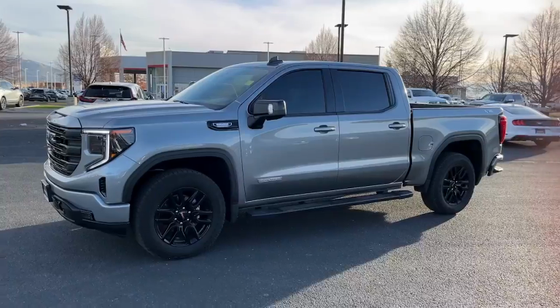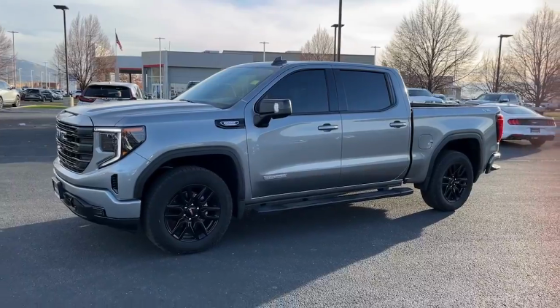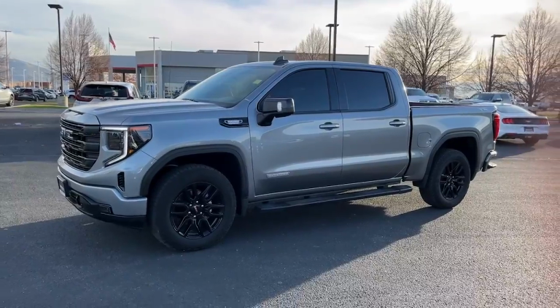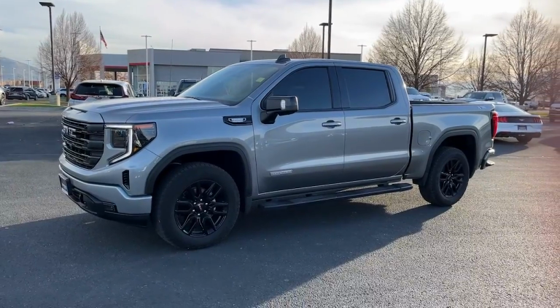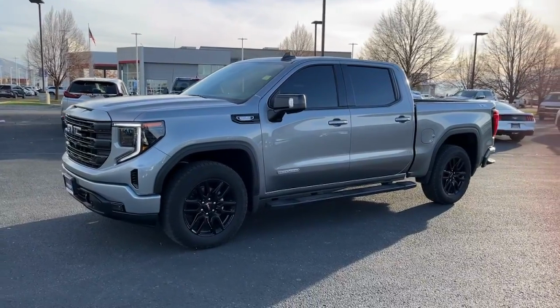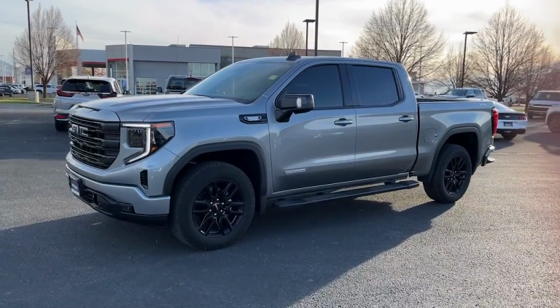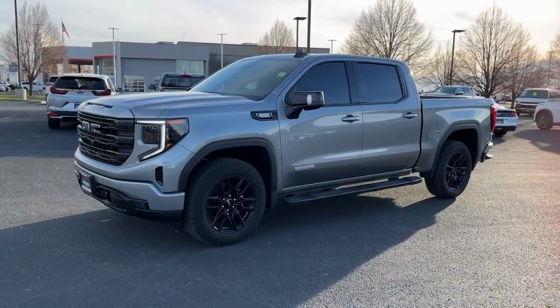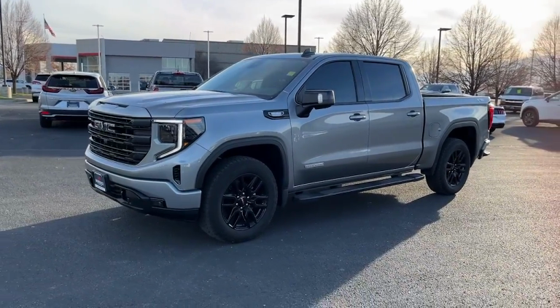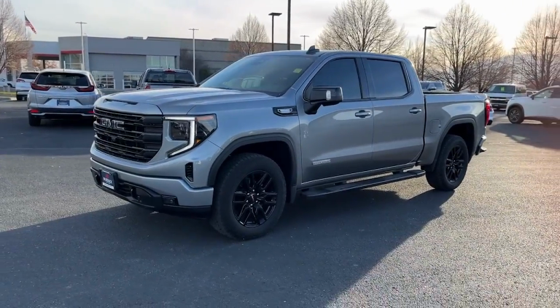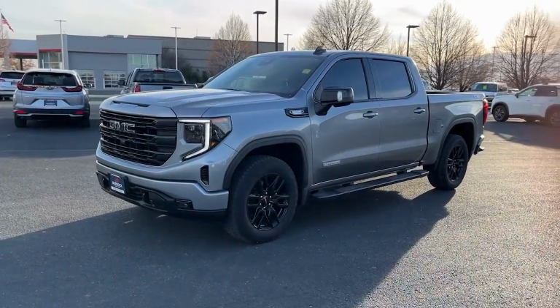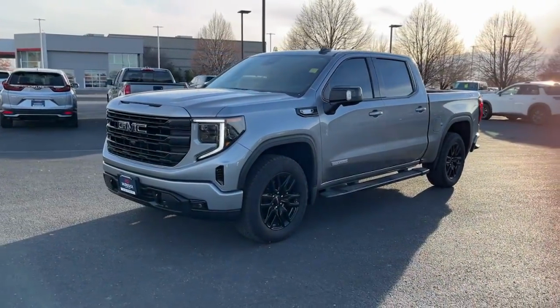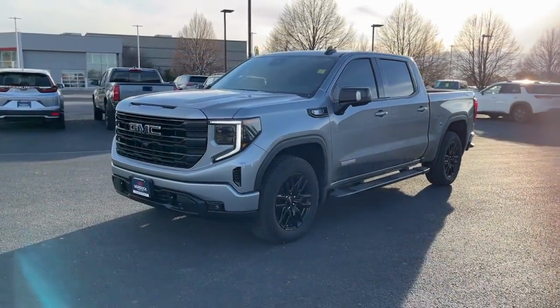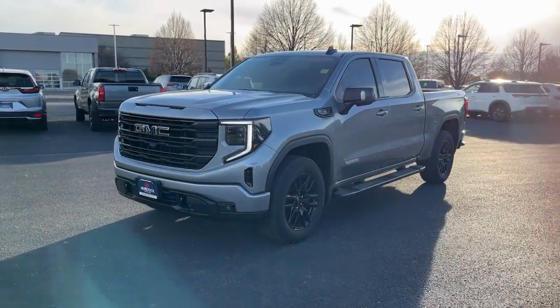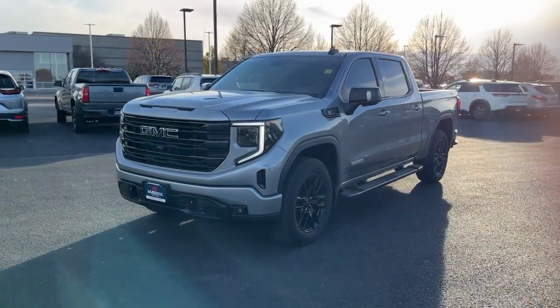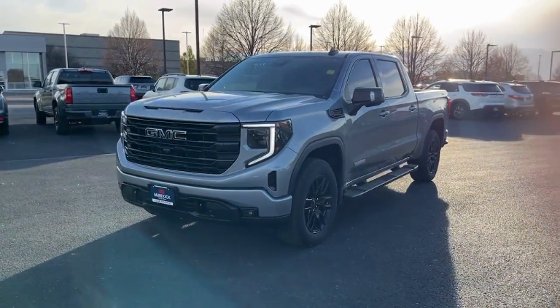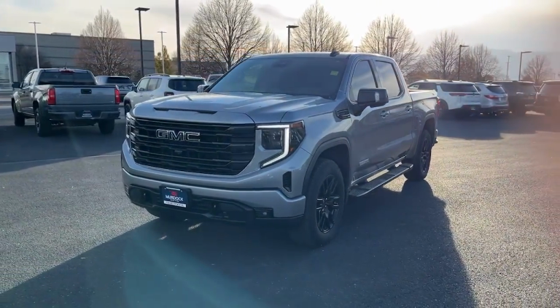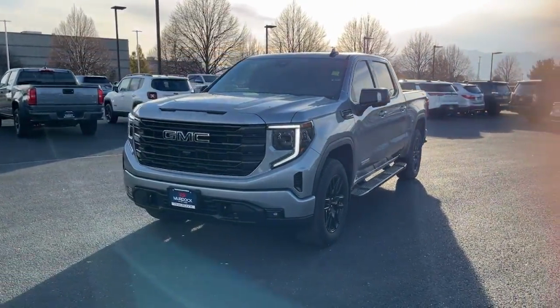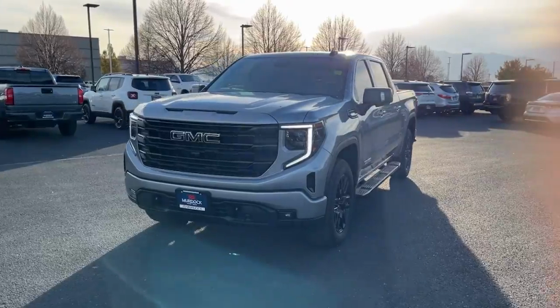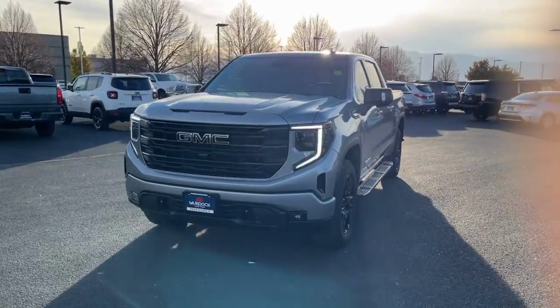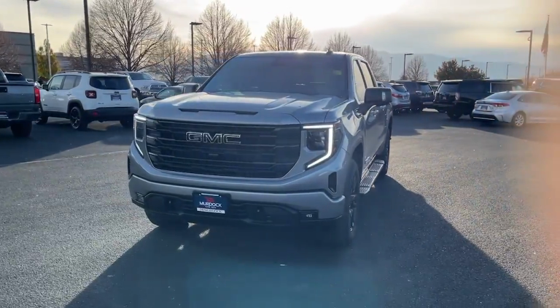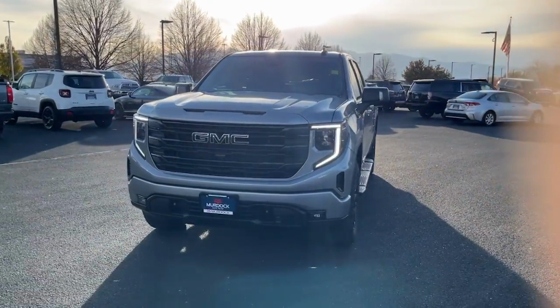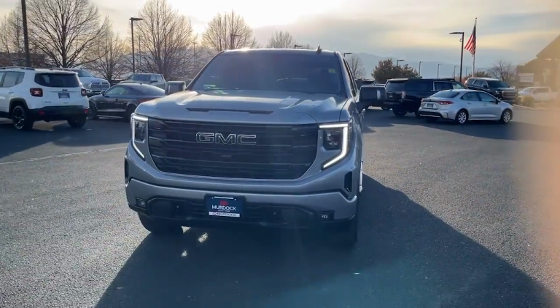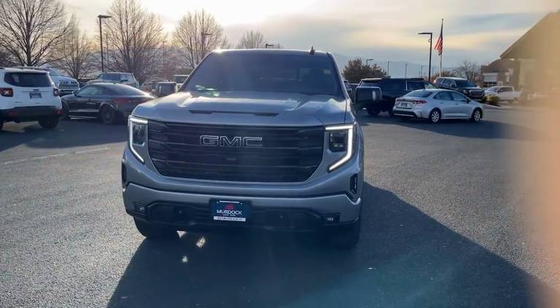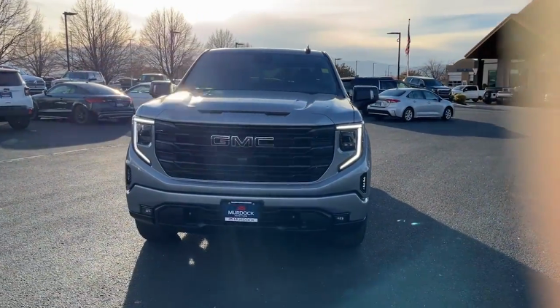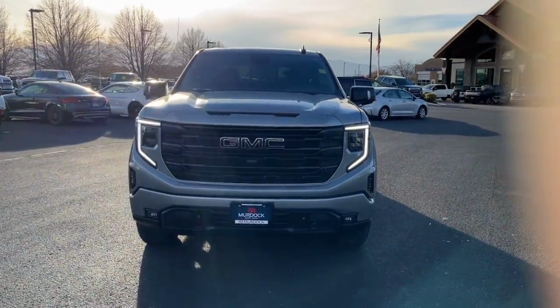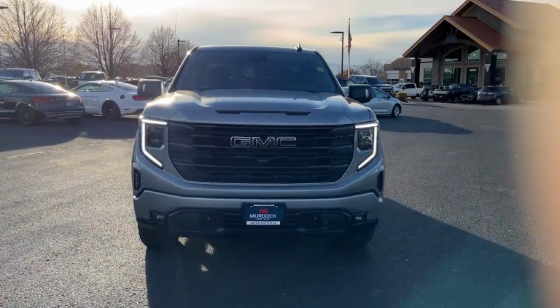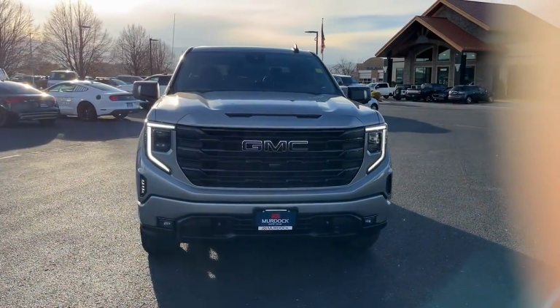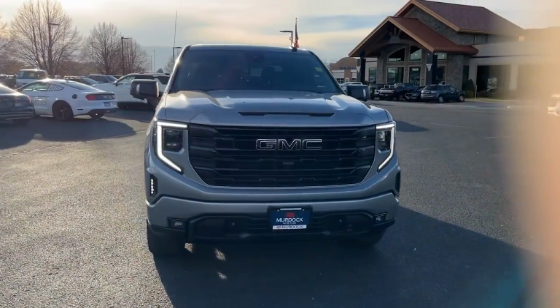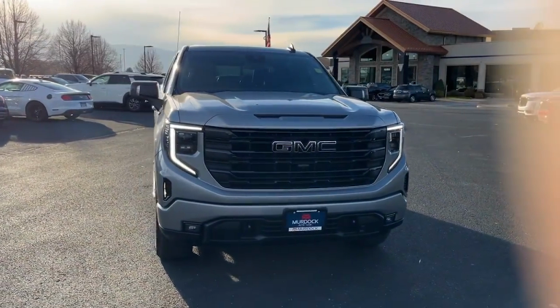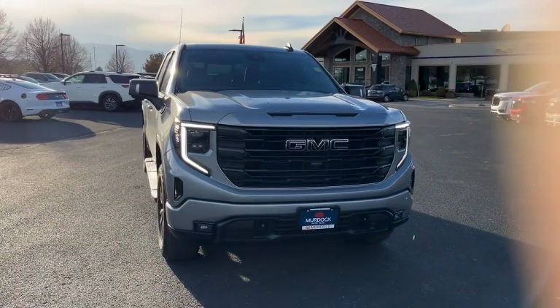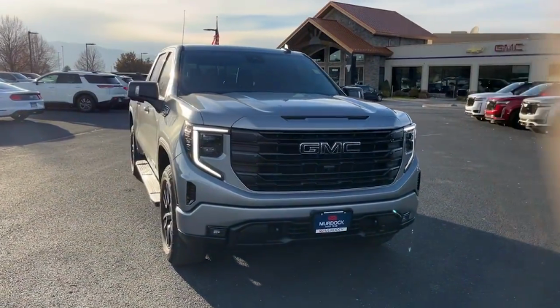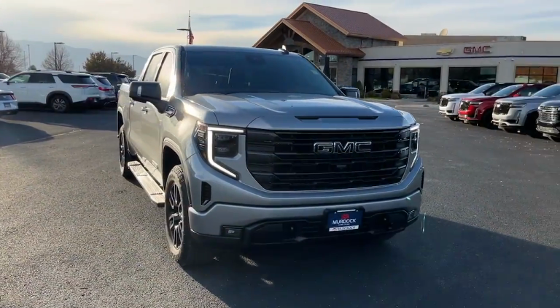You're gonna love the 2023 GMC Sierra. With less than 10,000 miles on the odometer, this vehicle stands out from the rest.